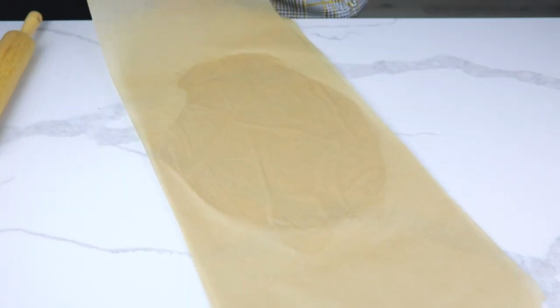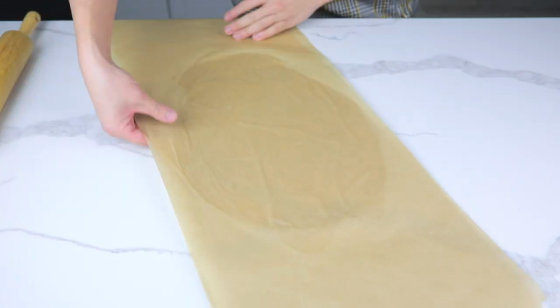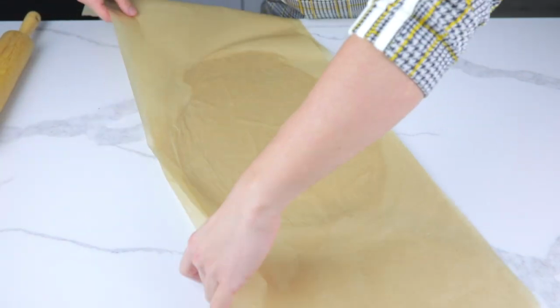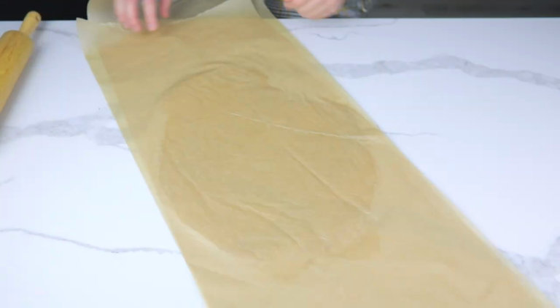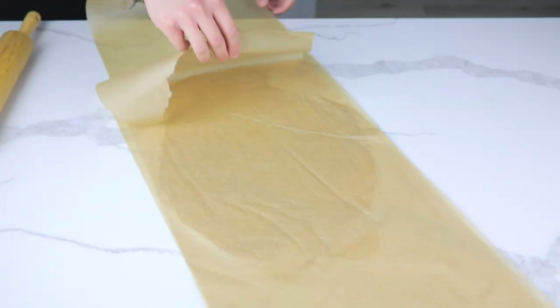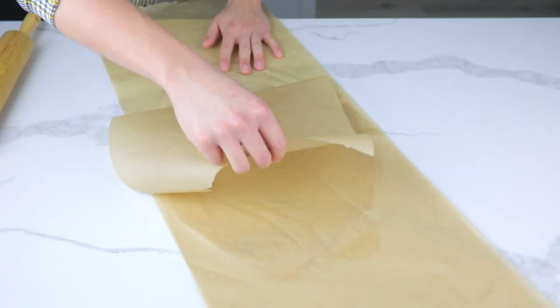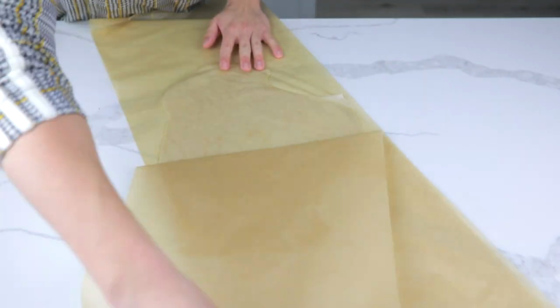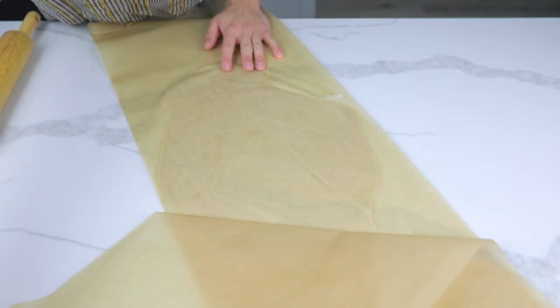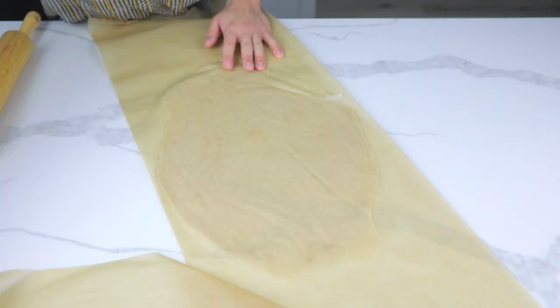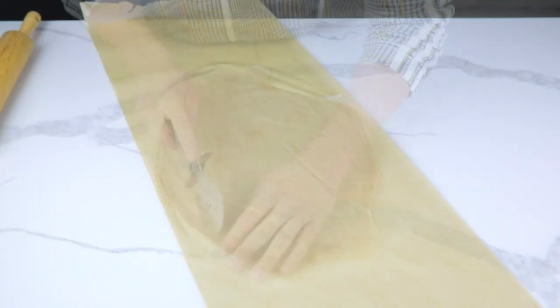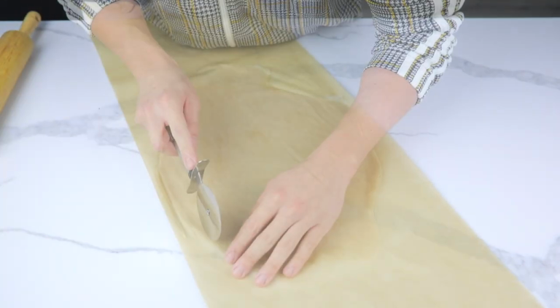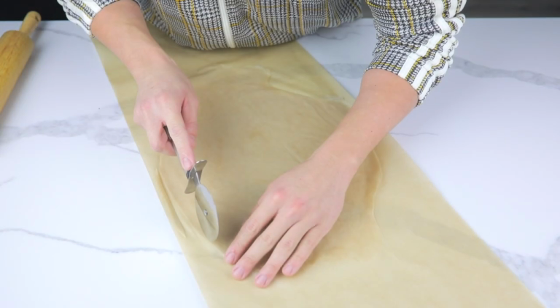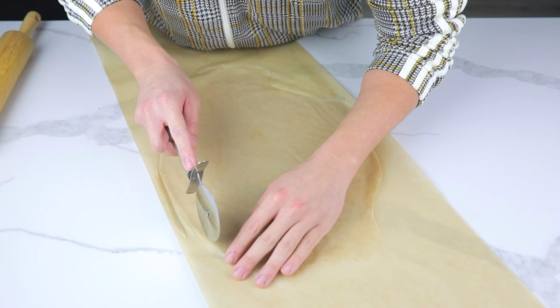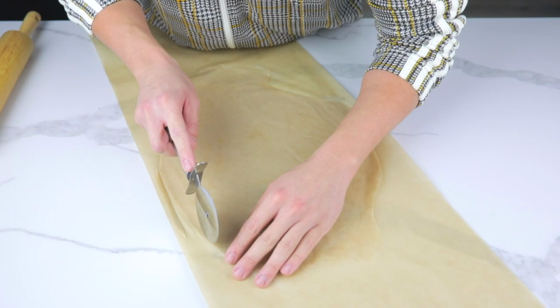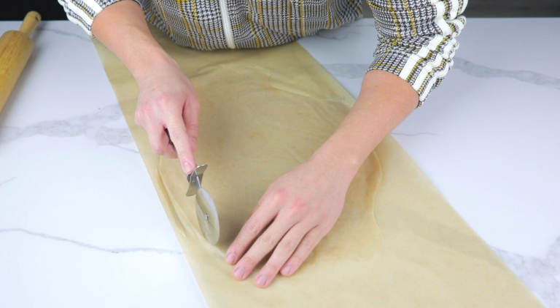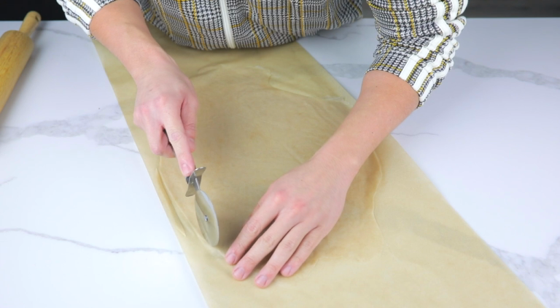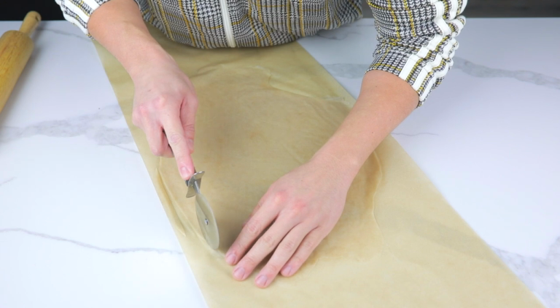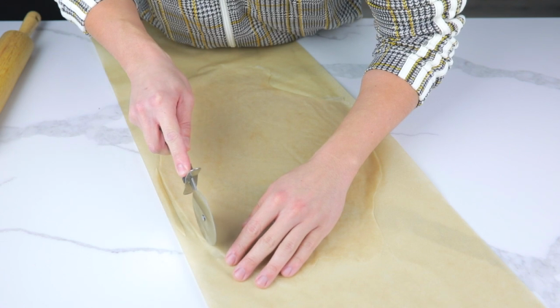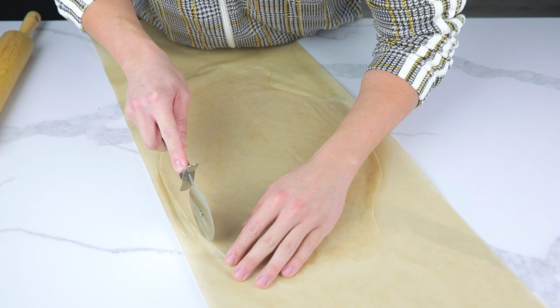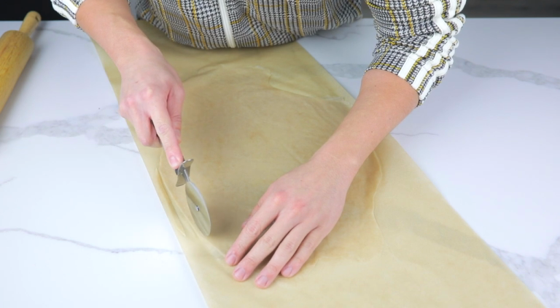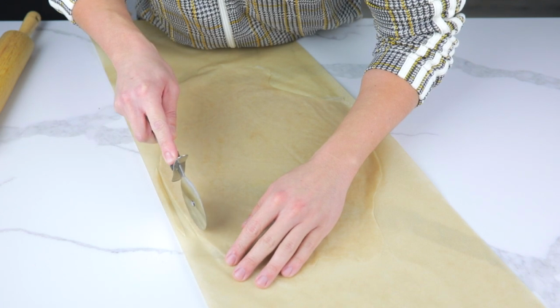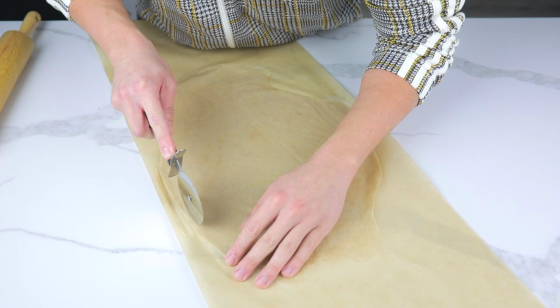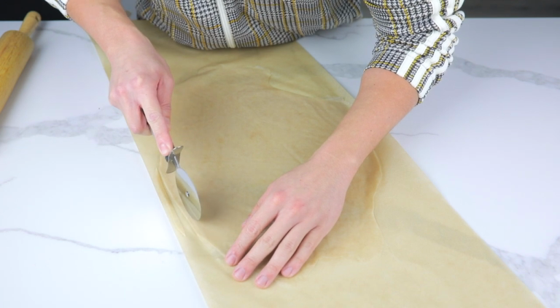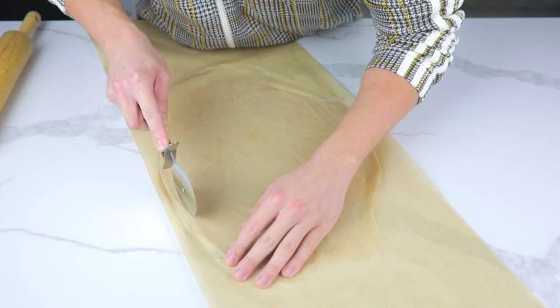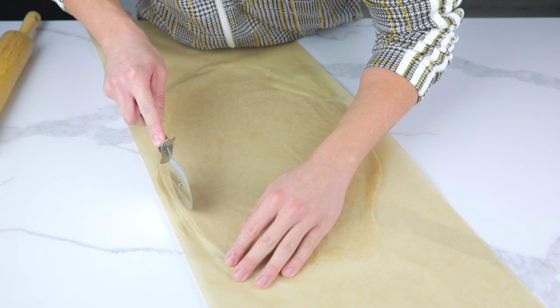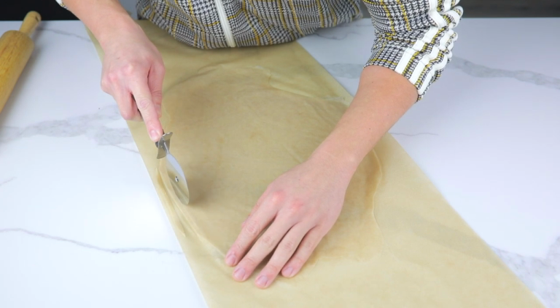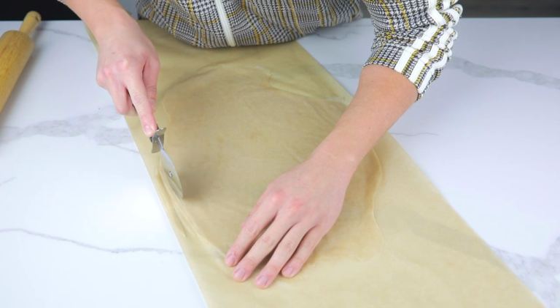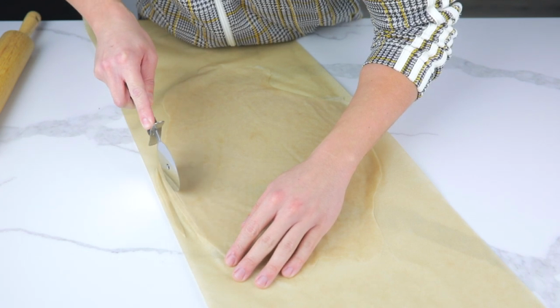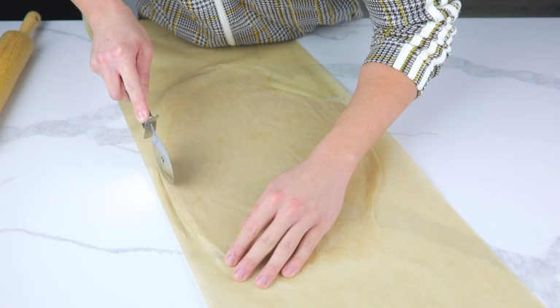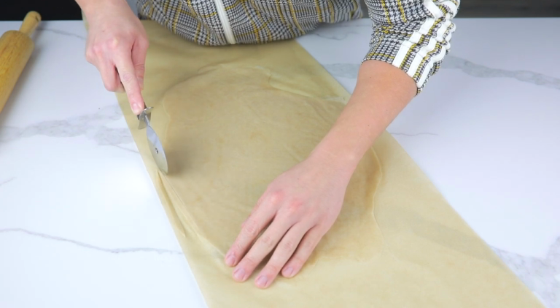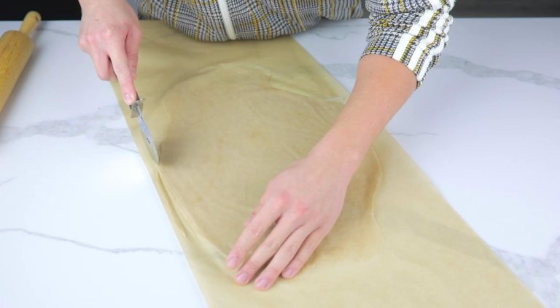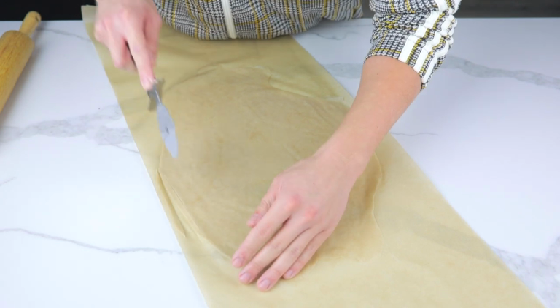Flip everything over and peel off the parchment paper on top. Use a knife or pizza cutter to slice linguini-sized noodles.